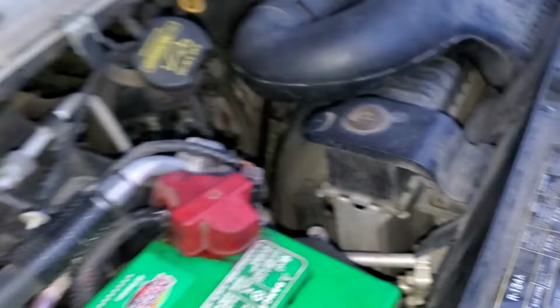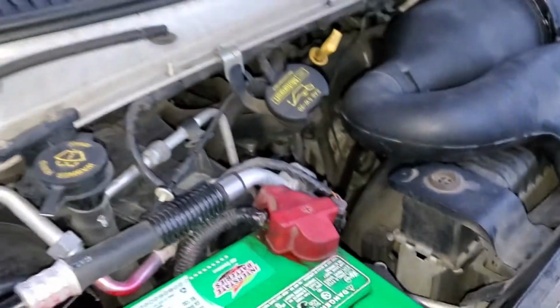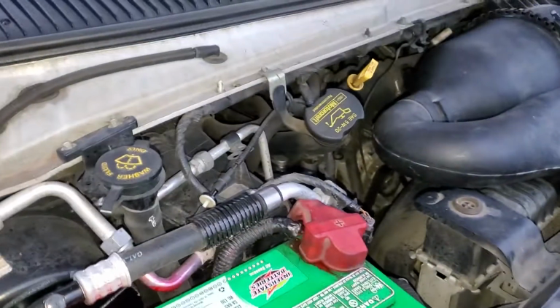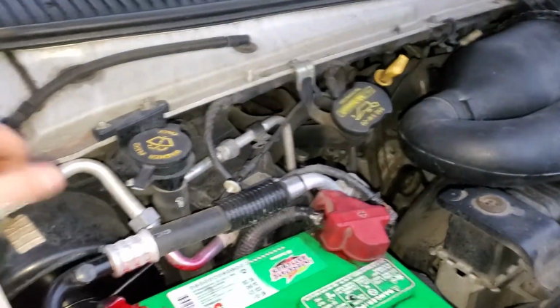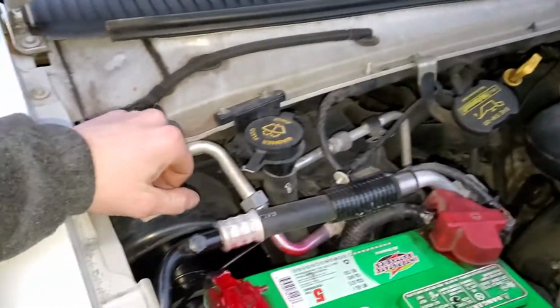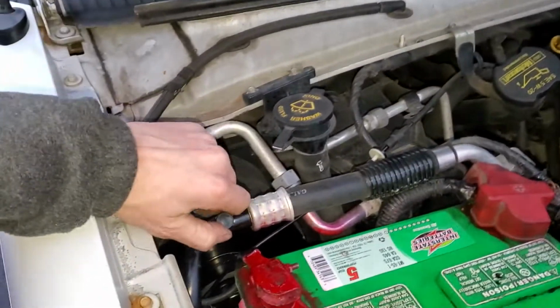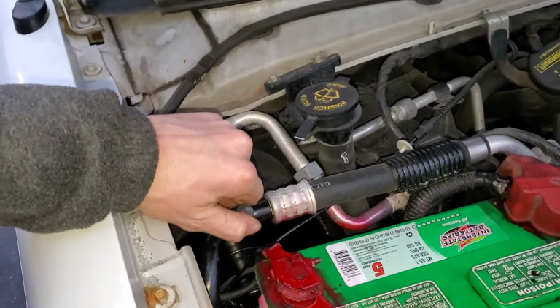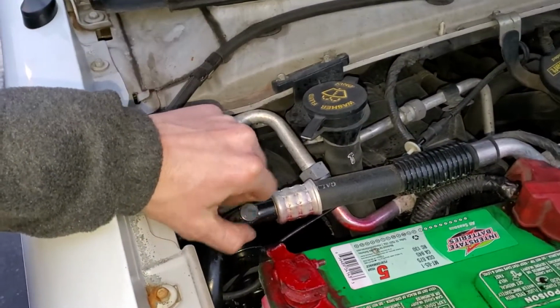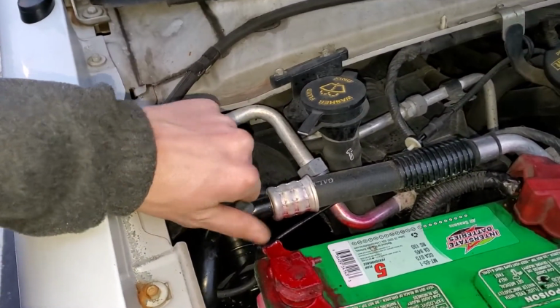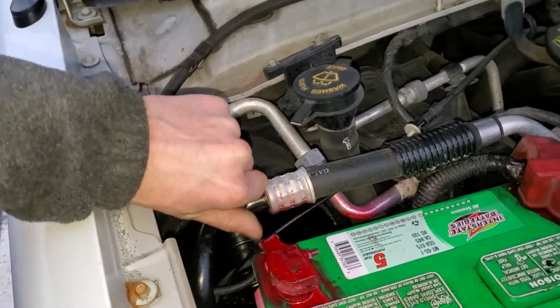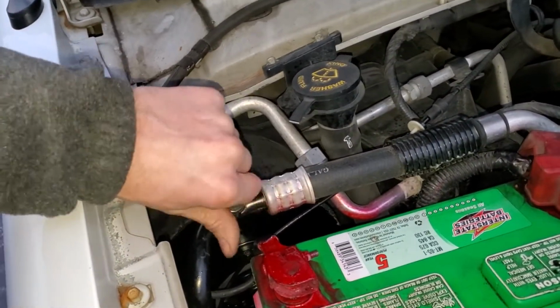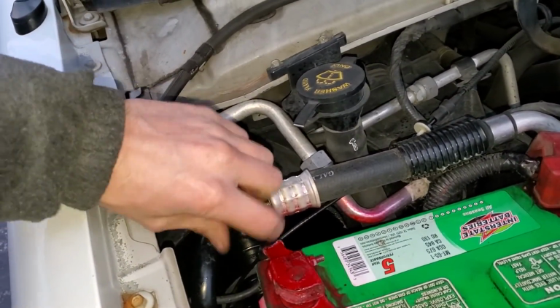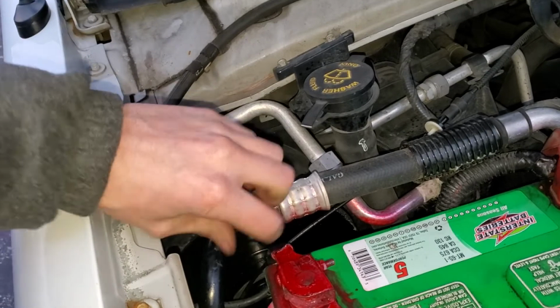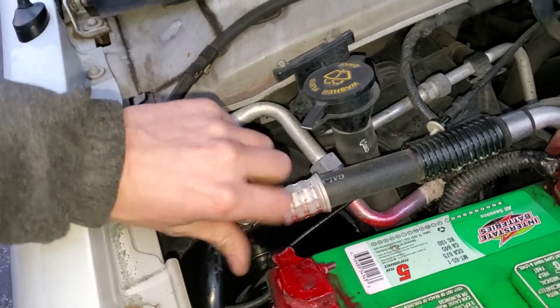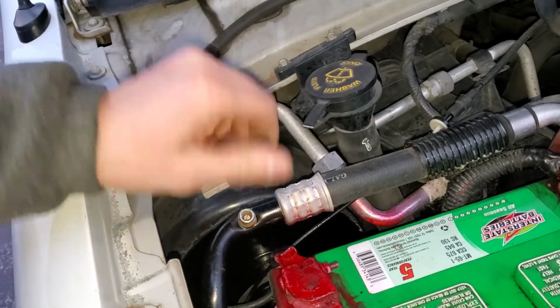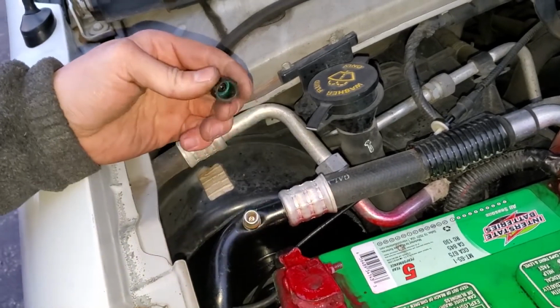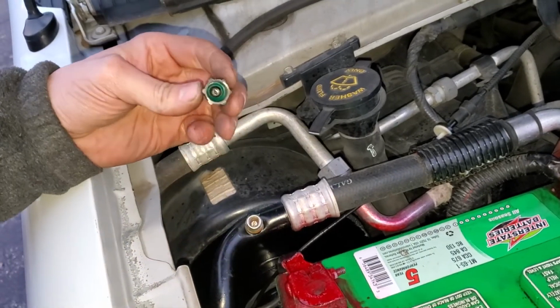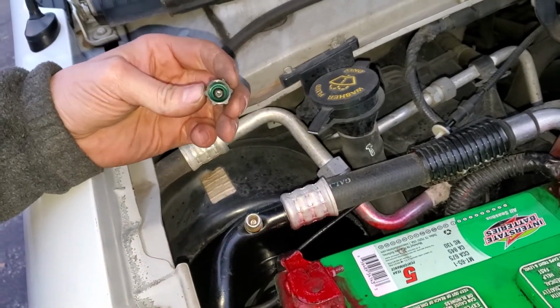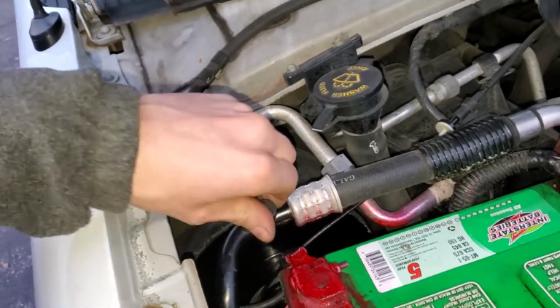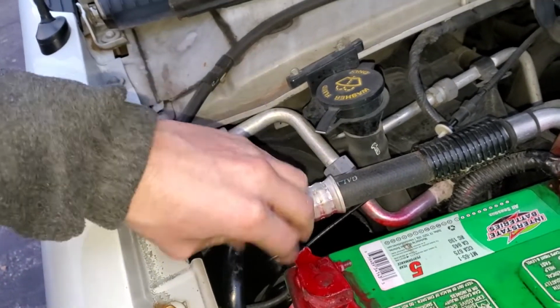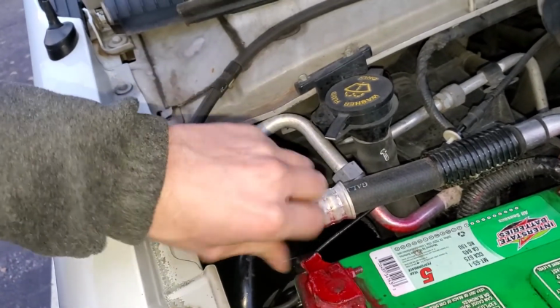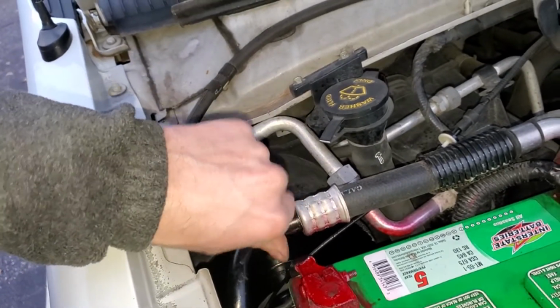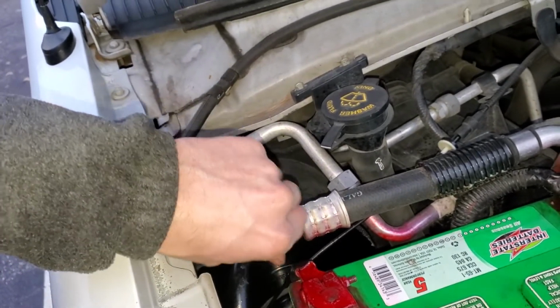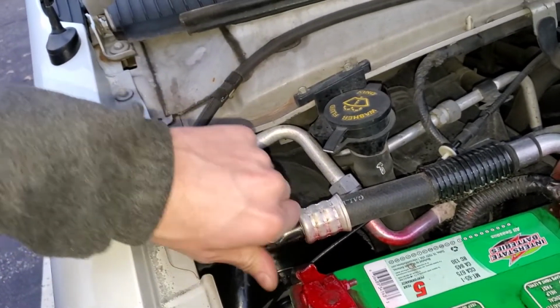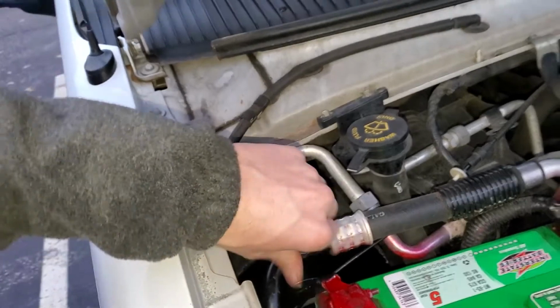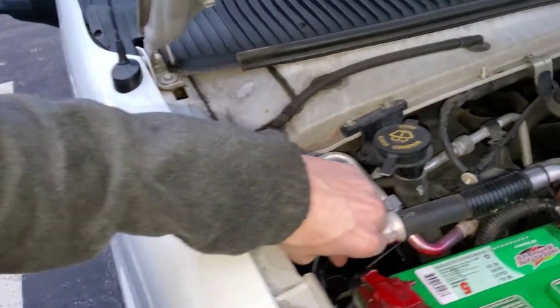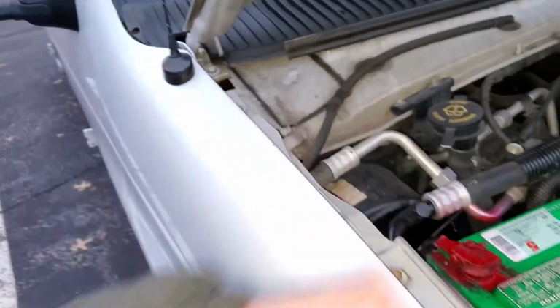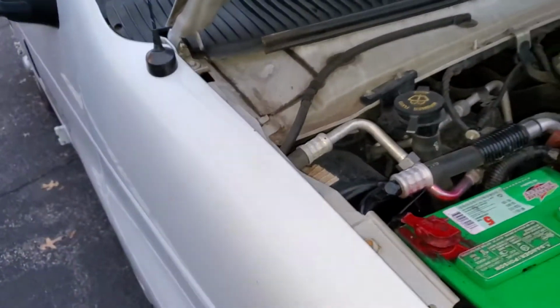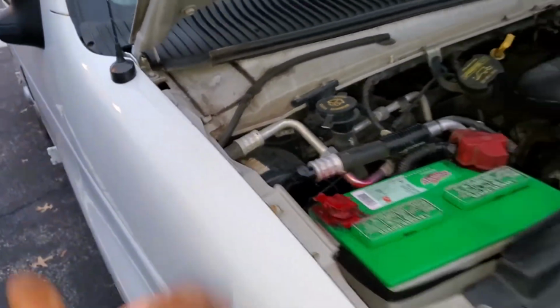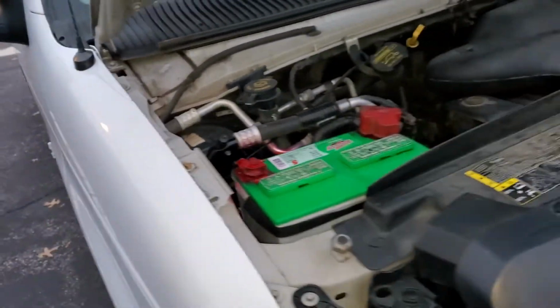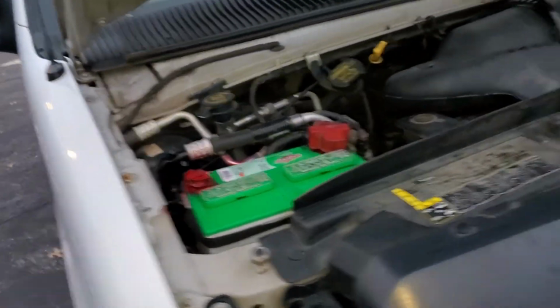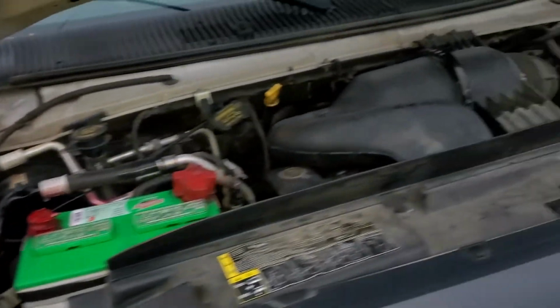But prior to messing with the electronics, you'll want to put a pressure gauge on the low side port here to see if there's actually Freon in the system. The AC compressor will not be commanded on if the car detects that it's low on Freon.